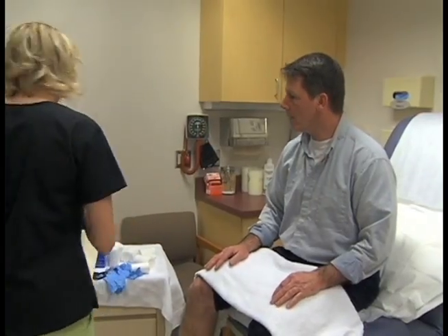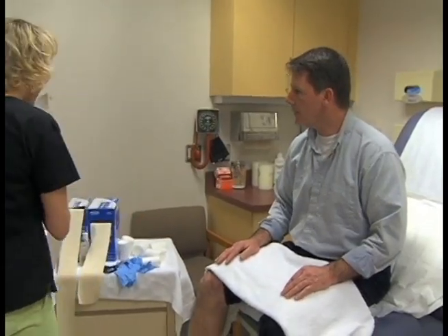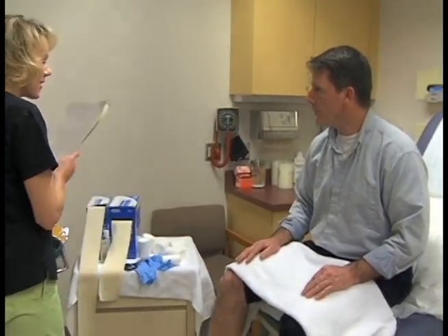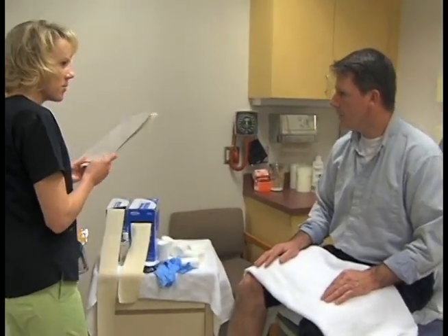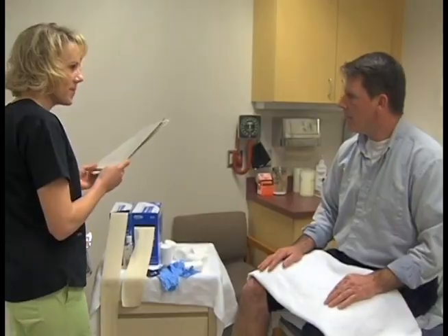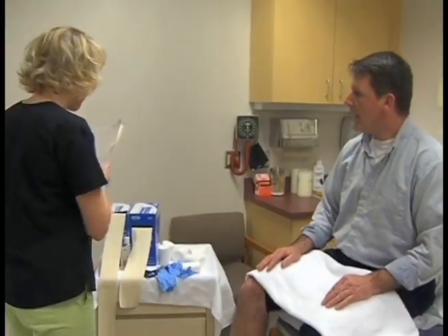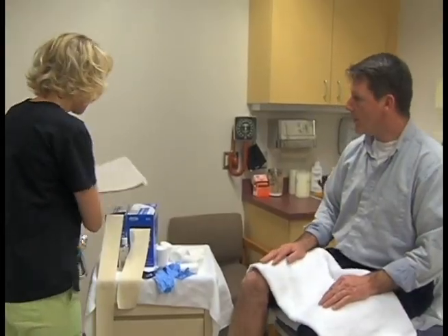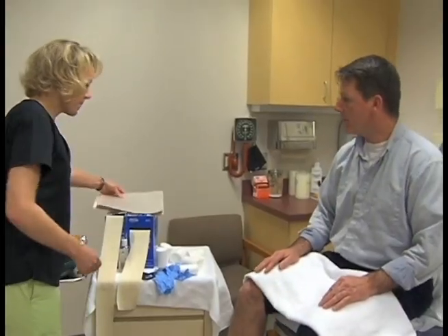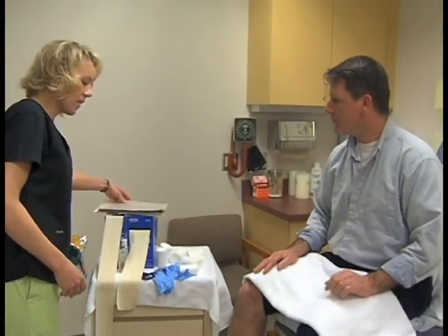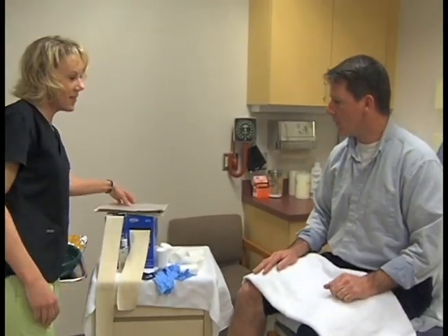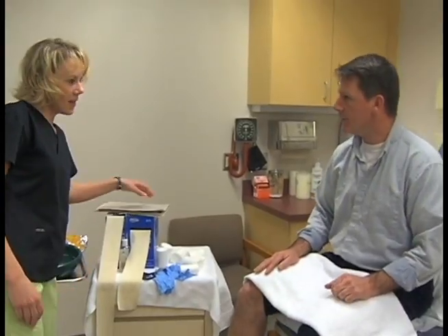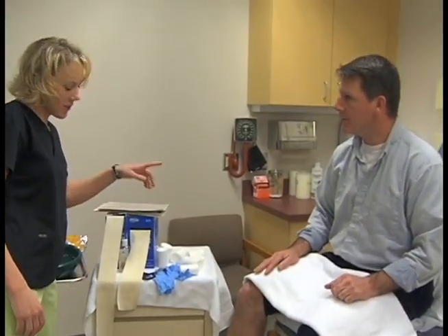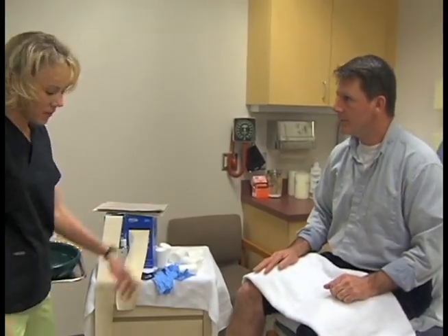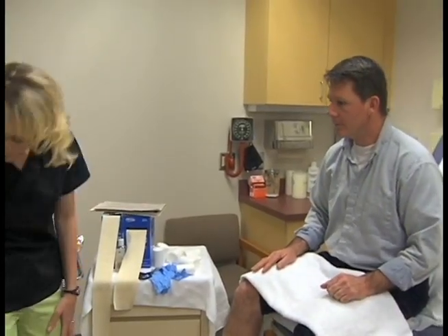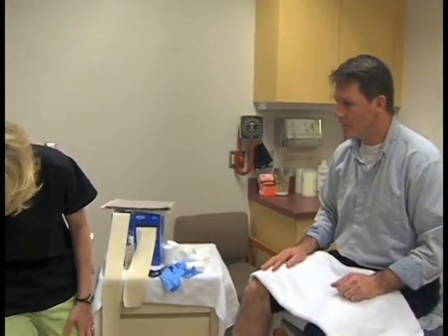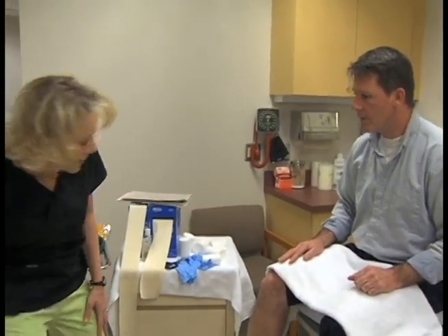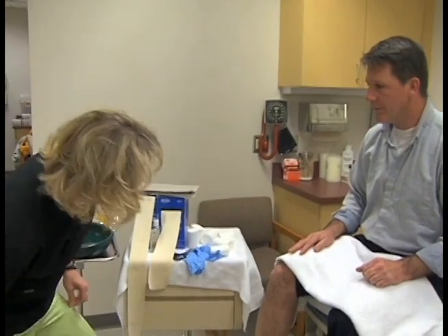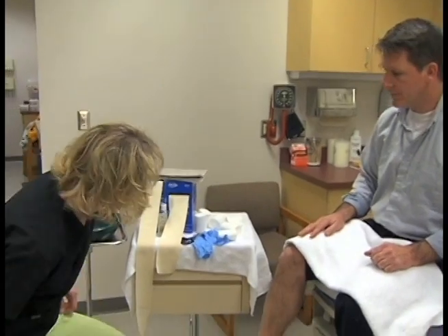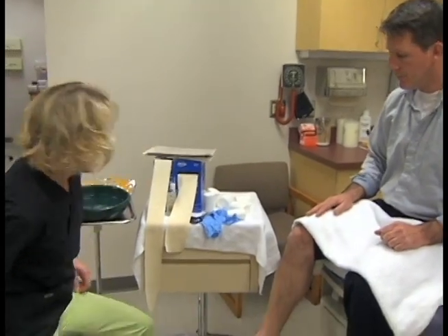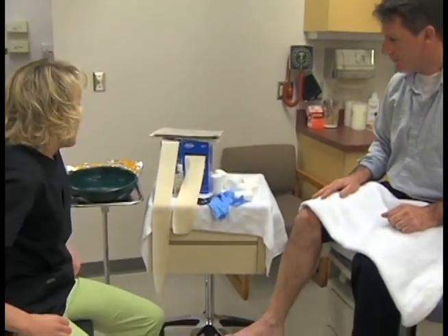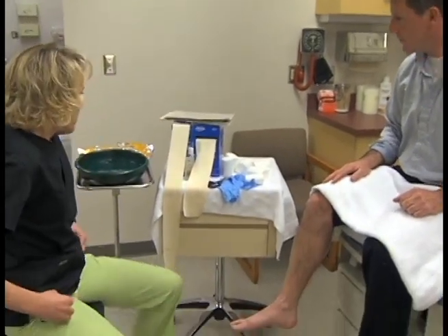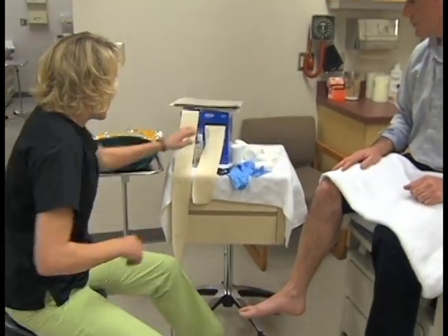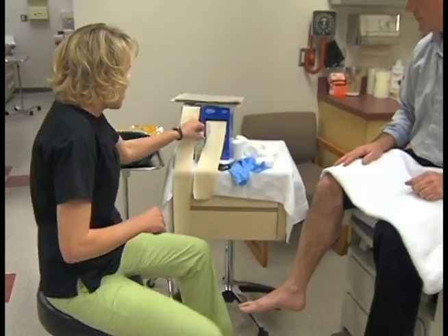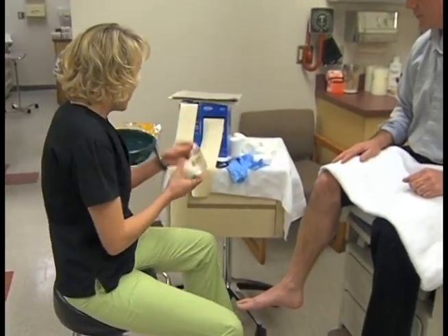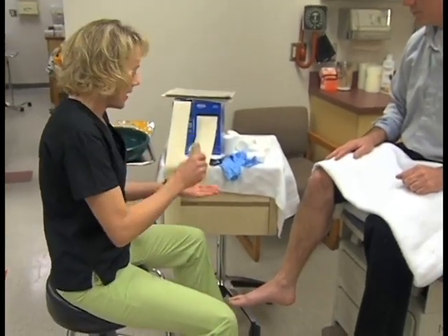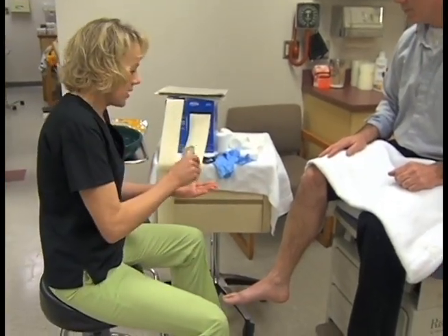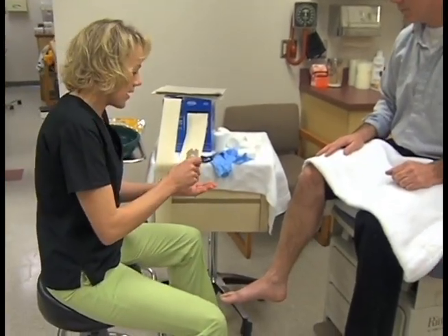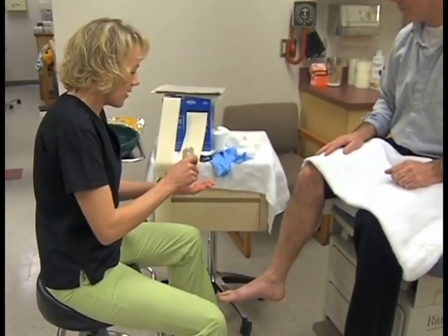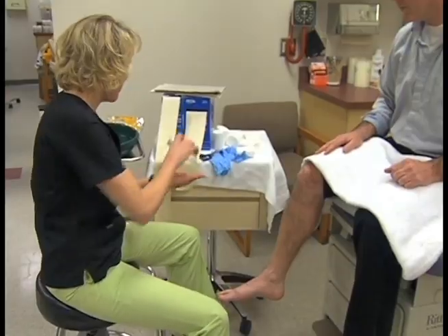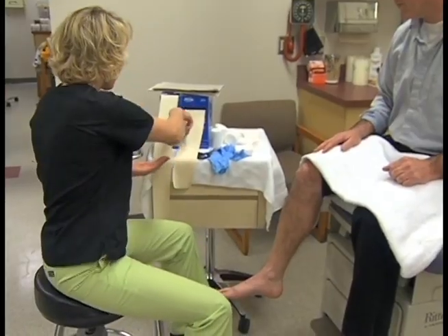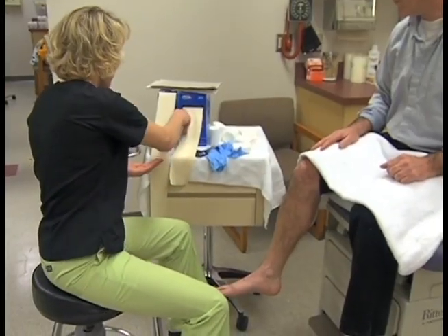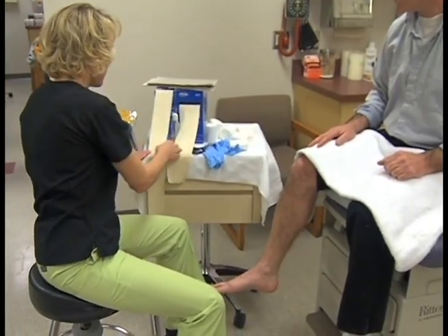Have you ever had a cast on before? I have, on my arm. Okay, so I'm going to be putting one on your leg here. You will need to explain to the patient how you will be applying the cast and what they will need to do to assist you.